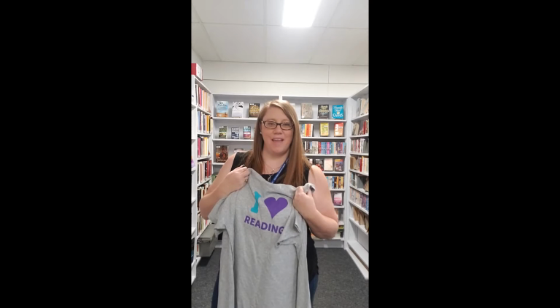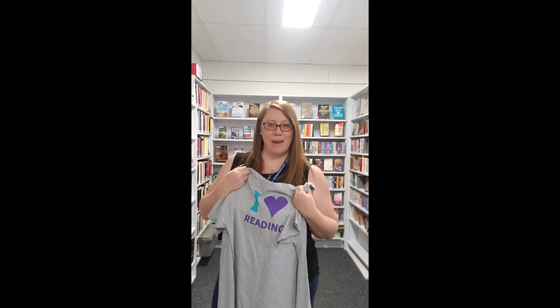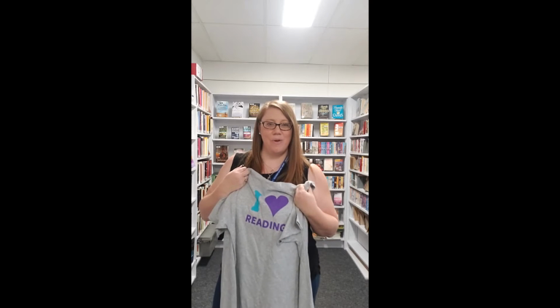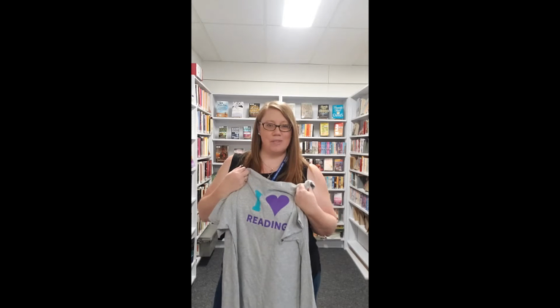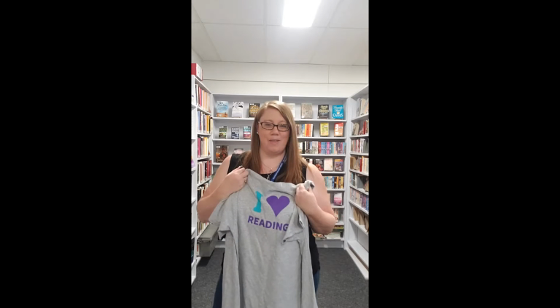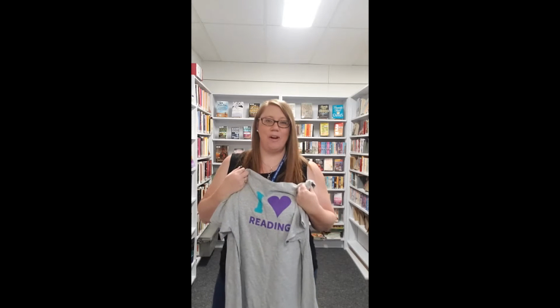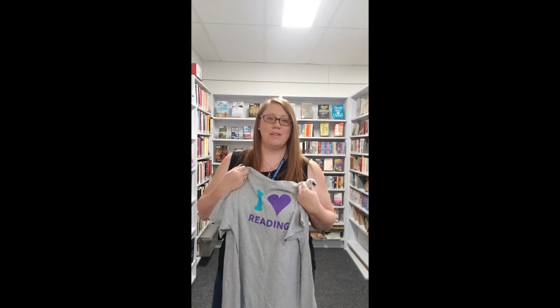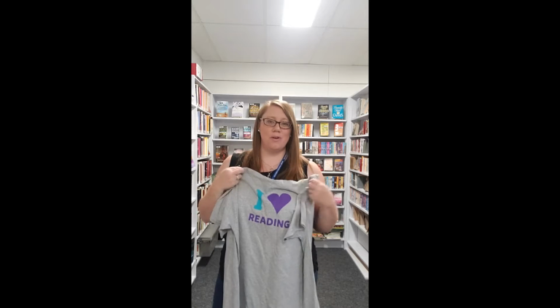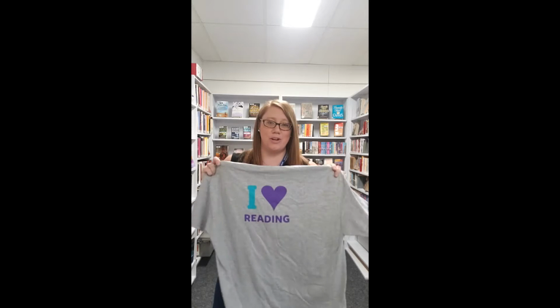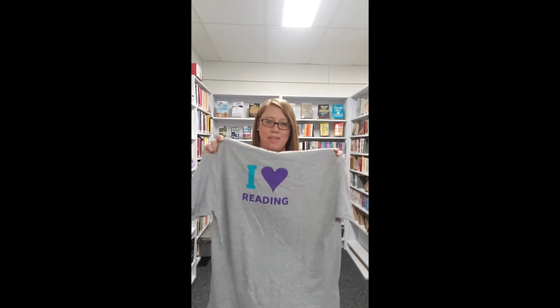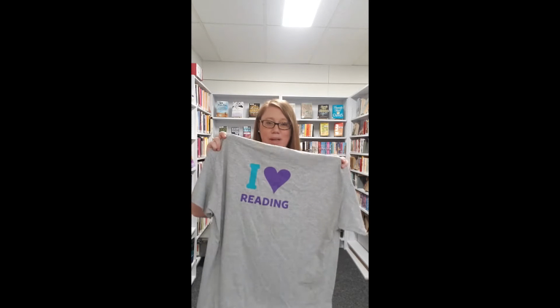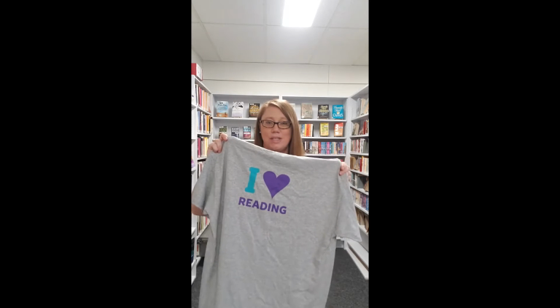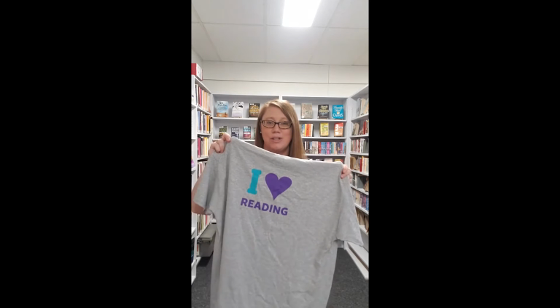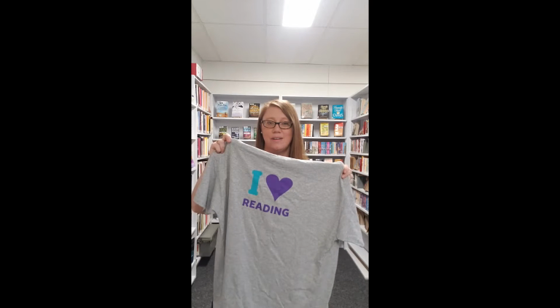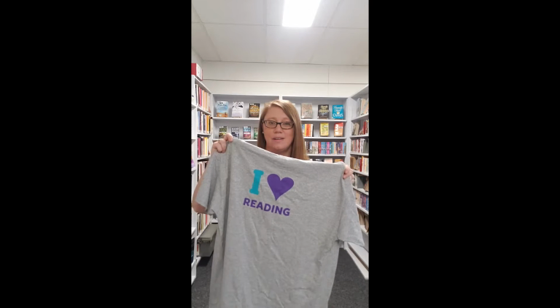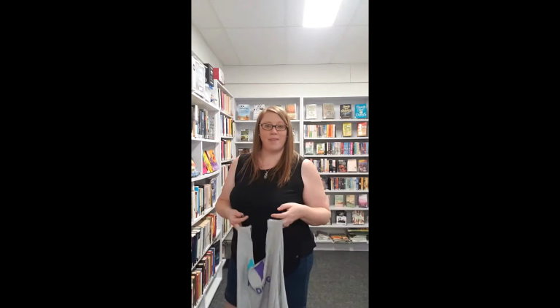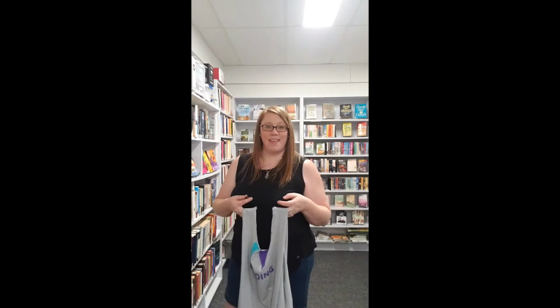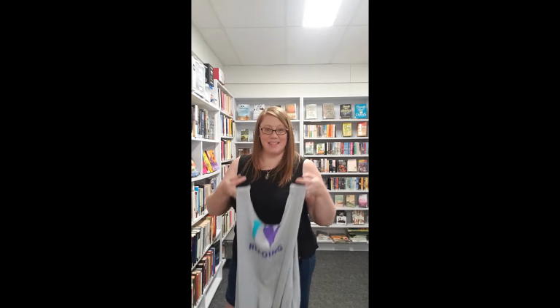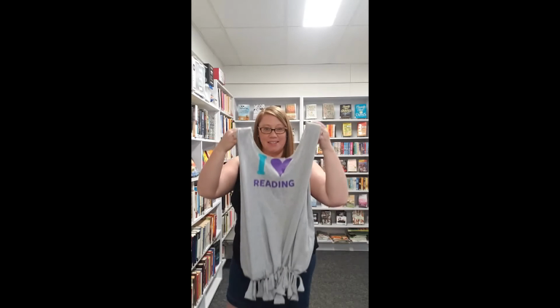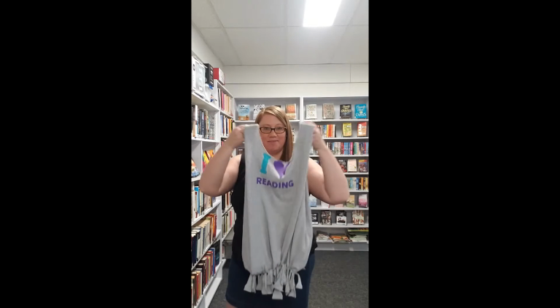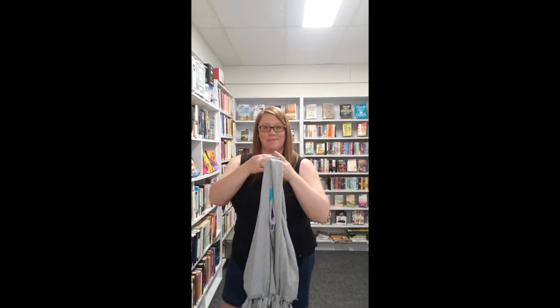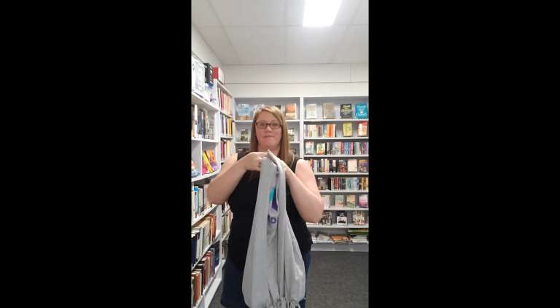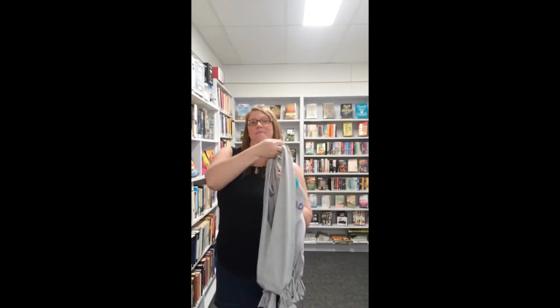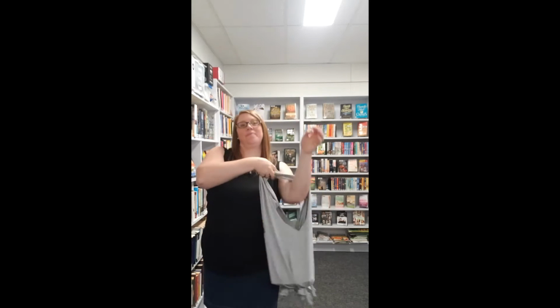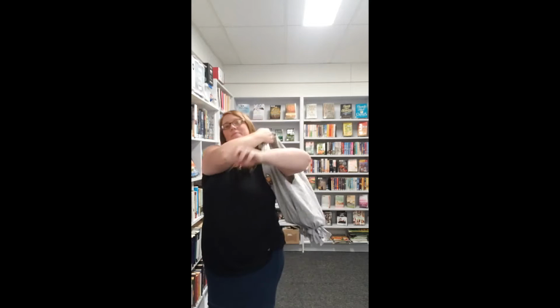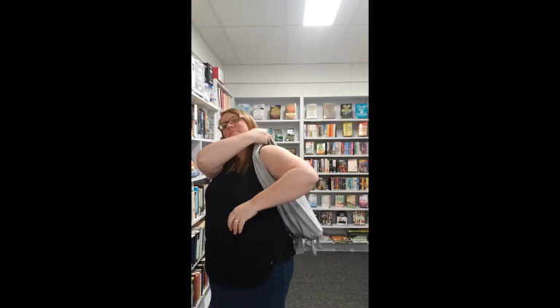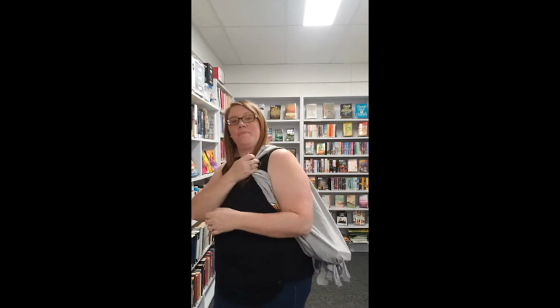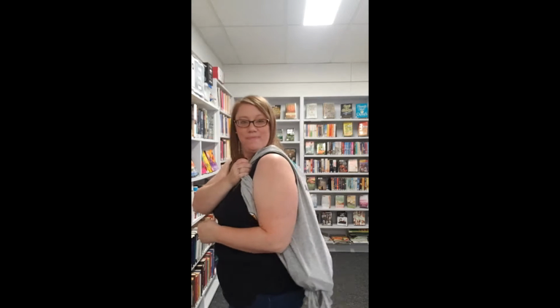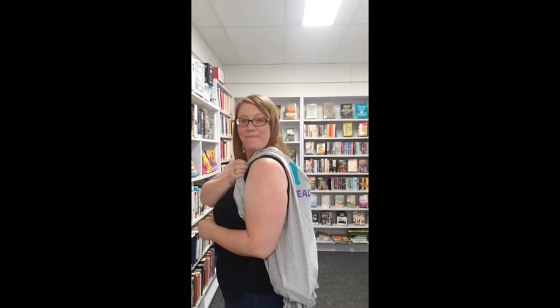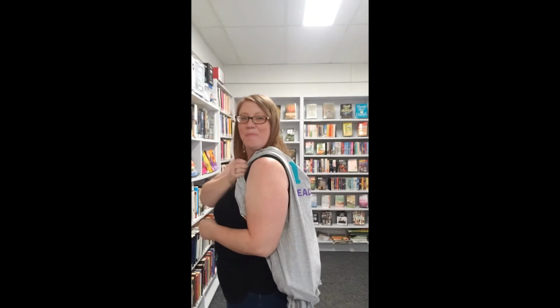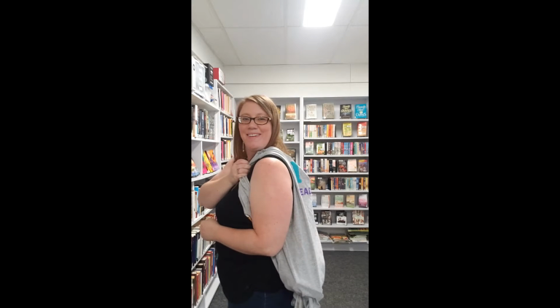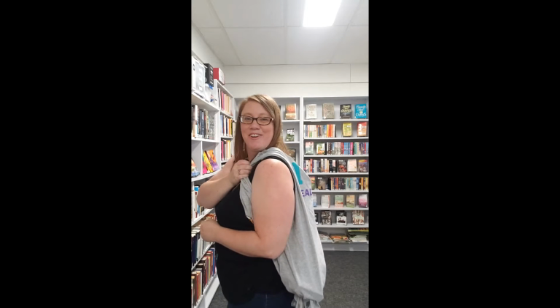Hi everybody! Welcome to Mydale Library. Do you want to know how to turn this plain old t-shirt into a tote bag? Come on, I'll show you.